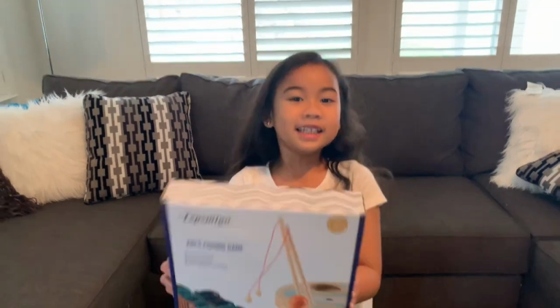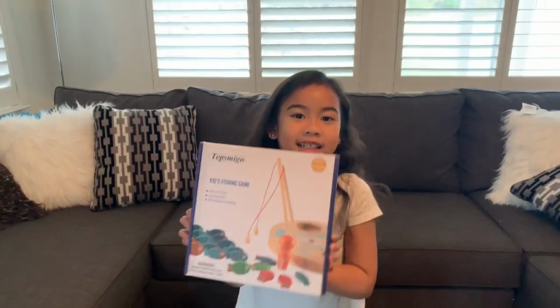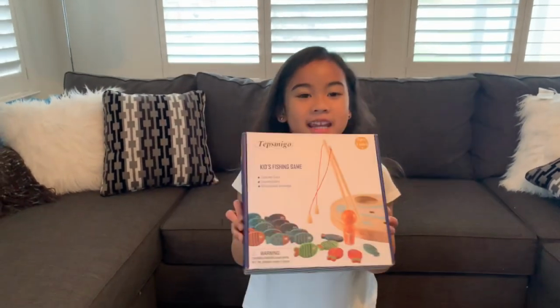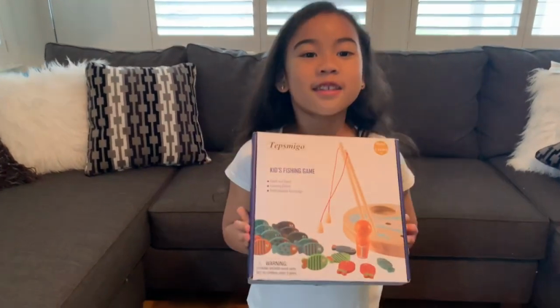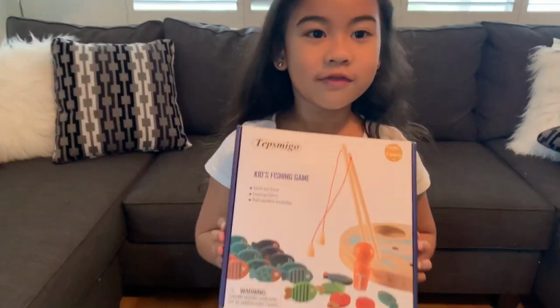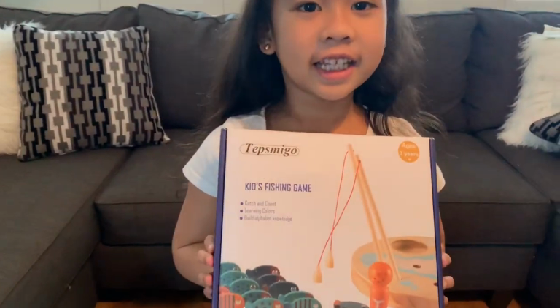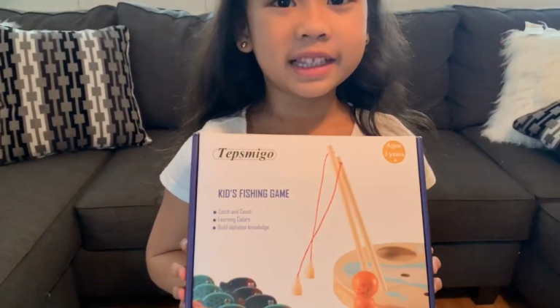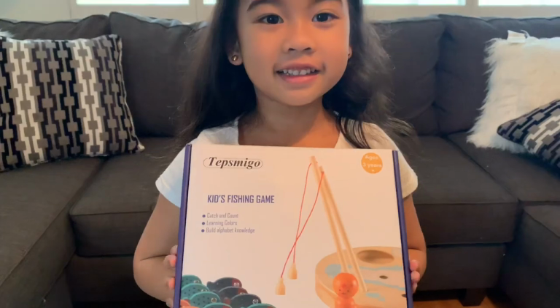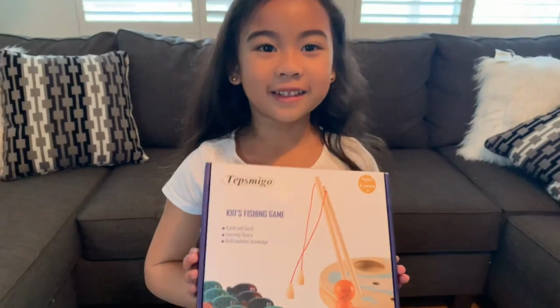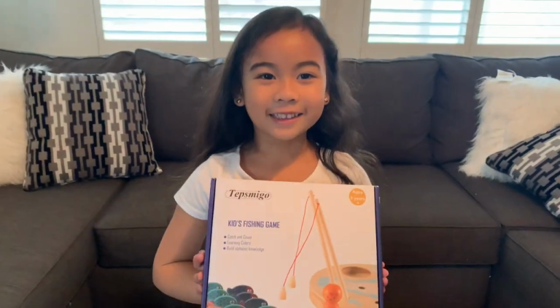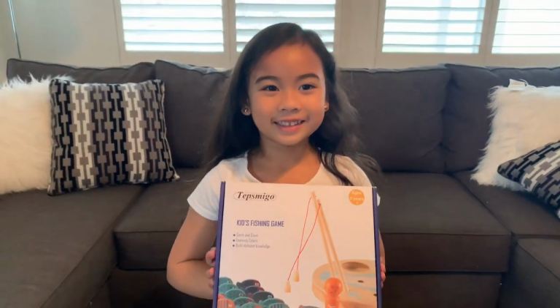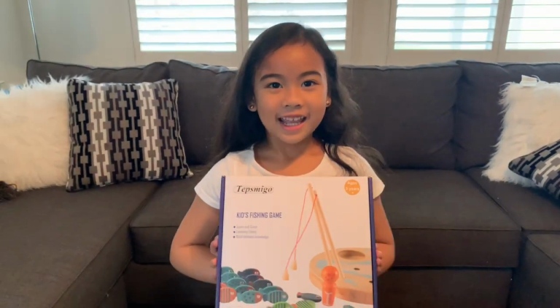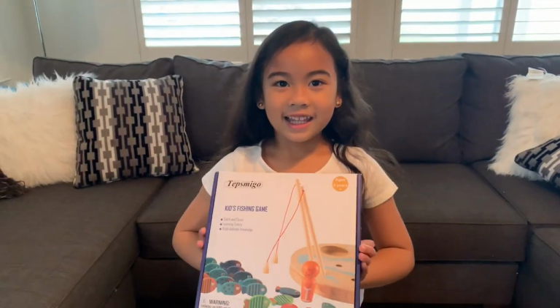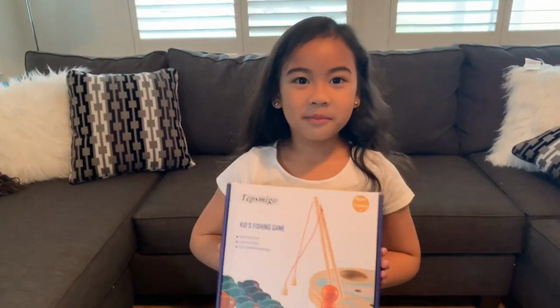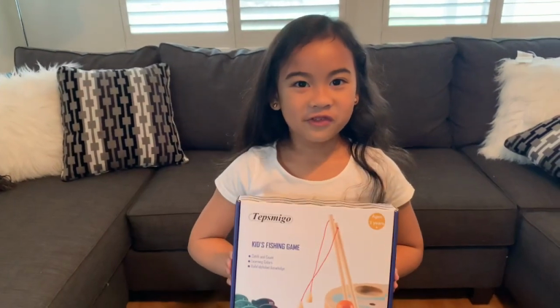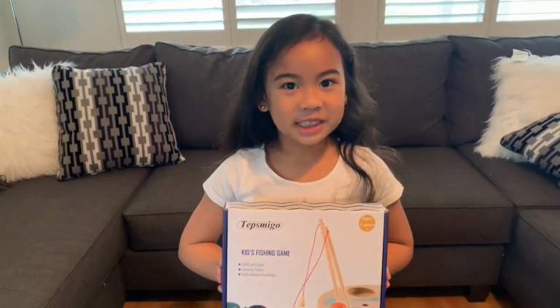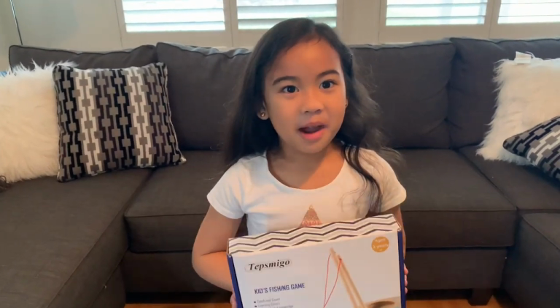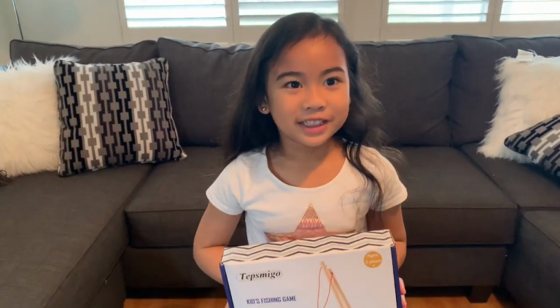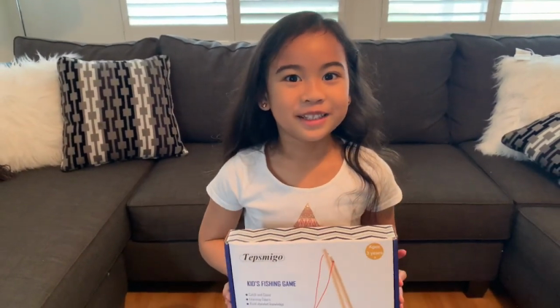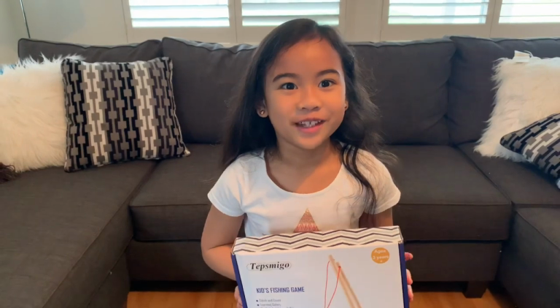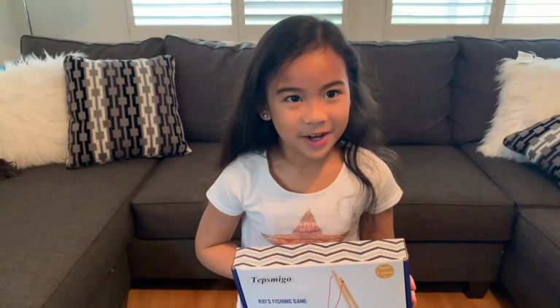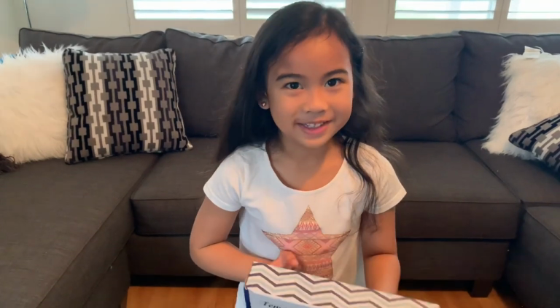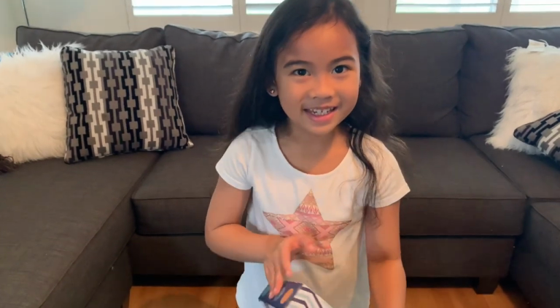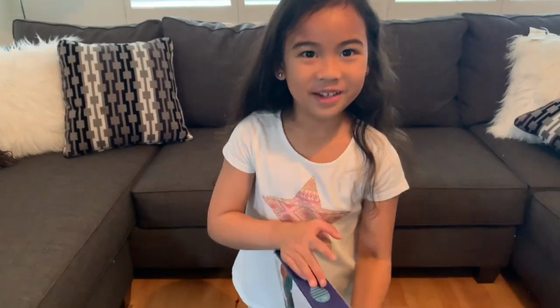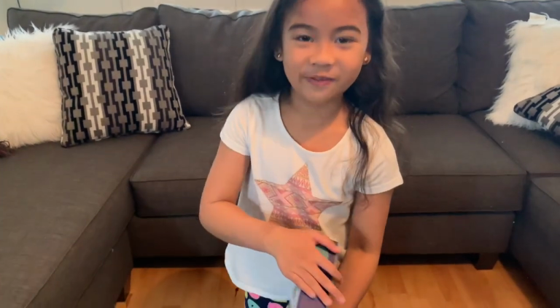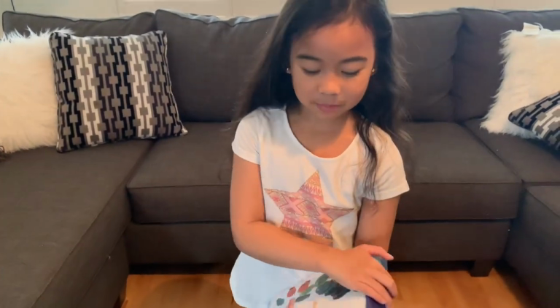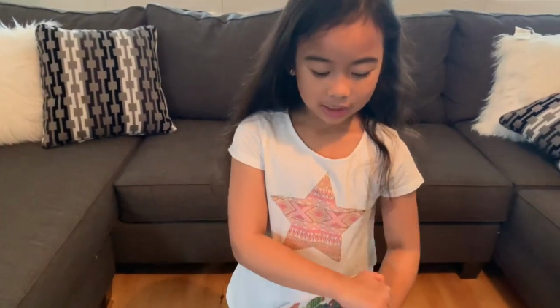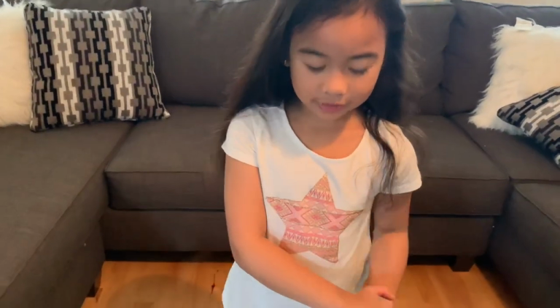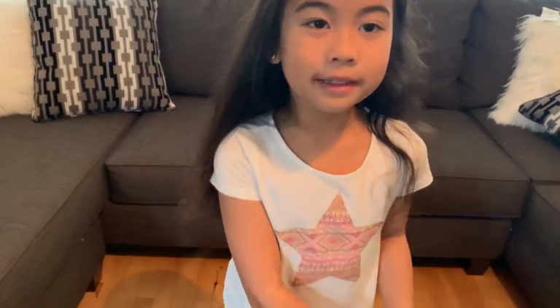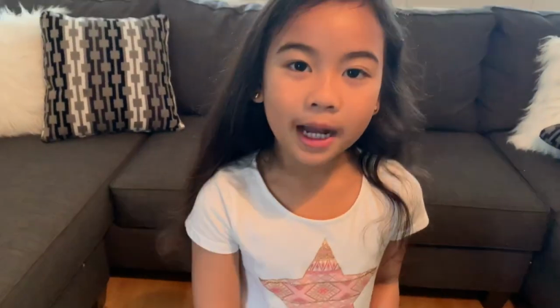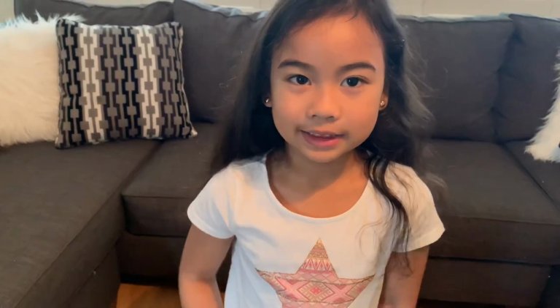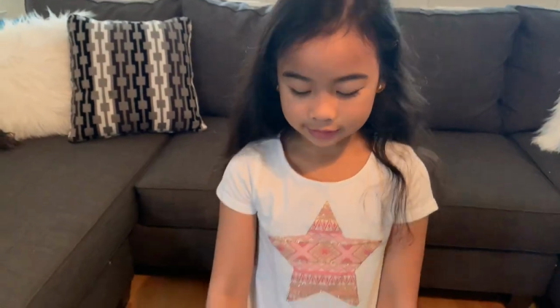This! It's a toy fishing game with letters and learning colors. And I'm going to versus my mom and let's see who wins. I hope it's me. Let's open the box and see what it is.